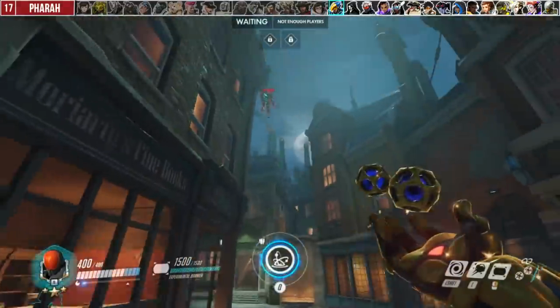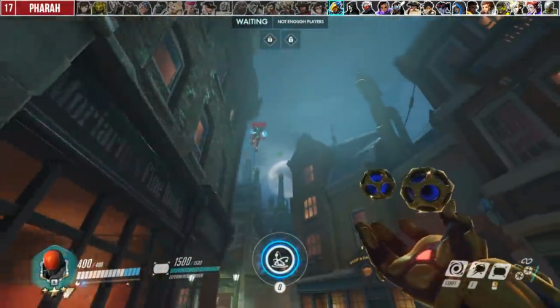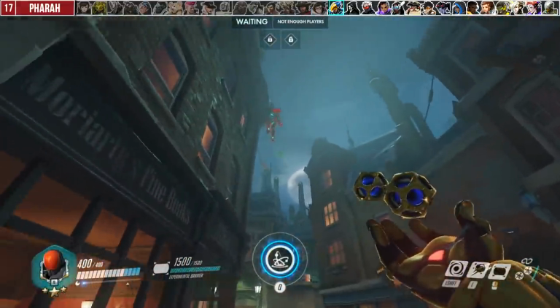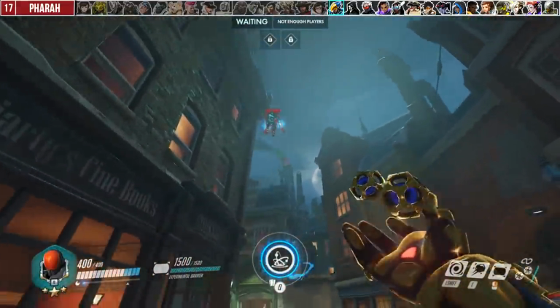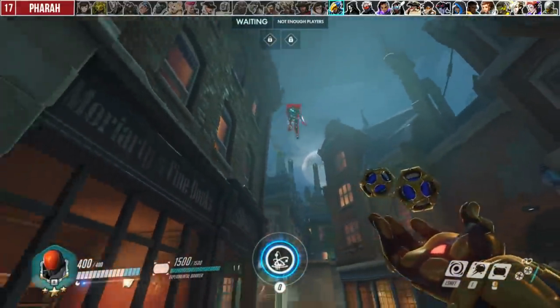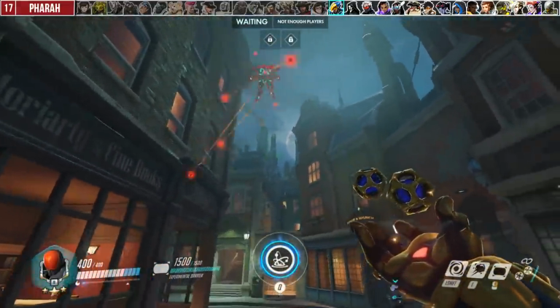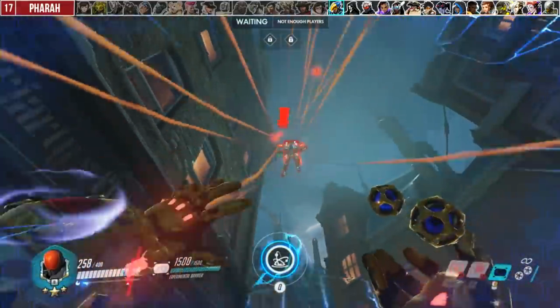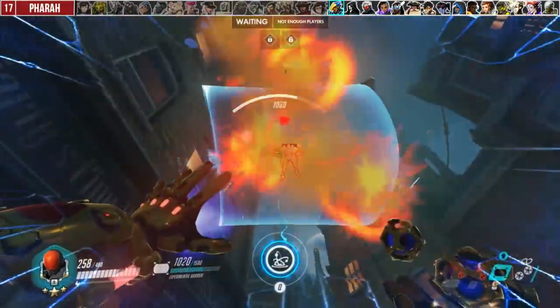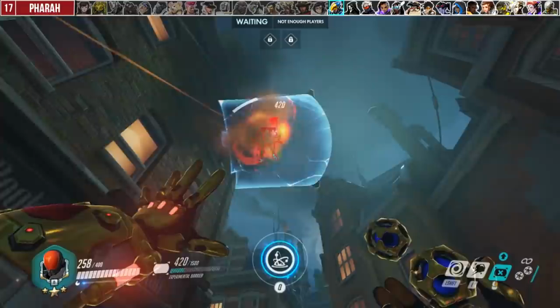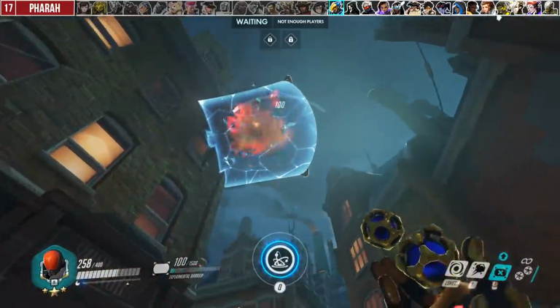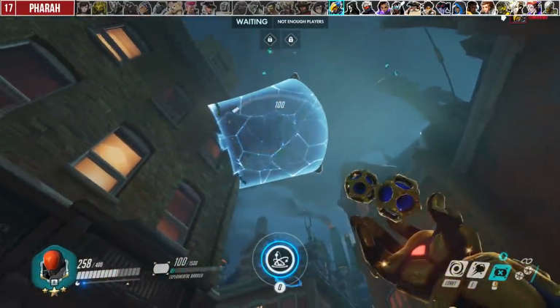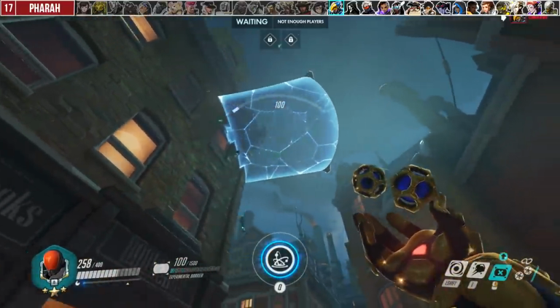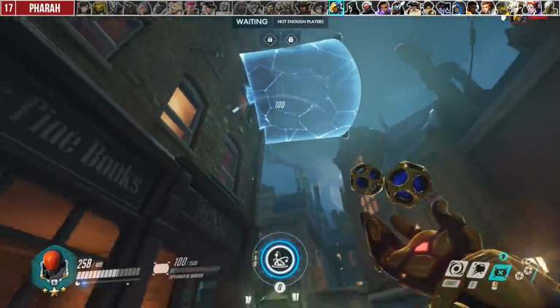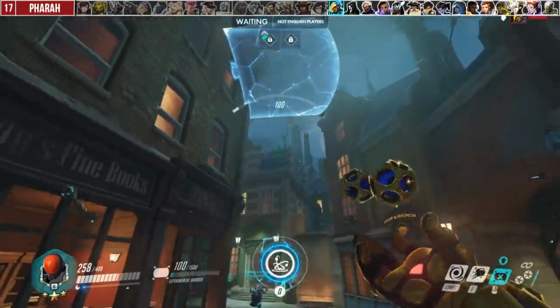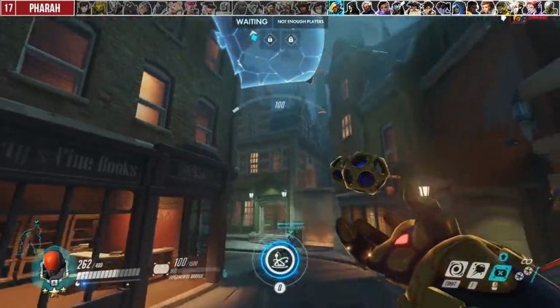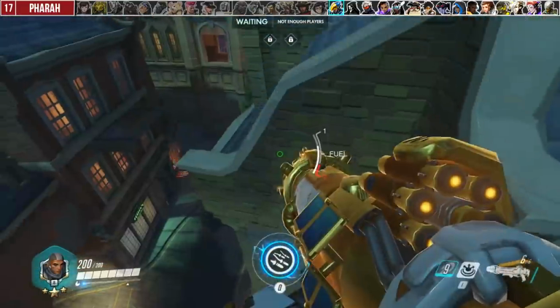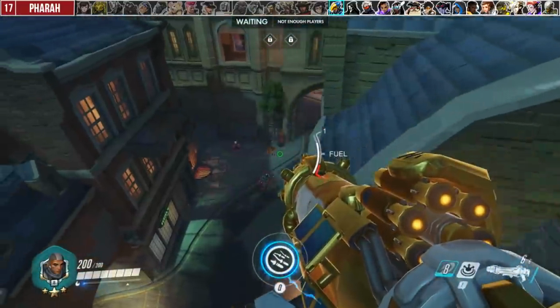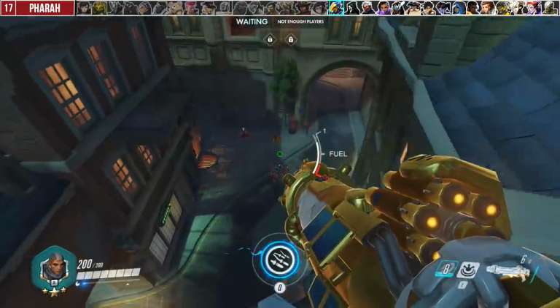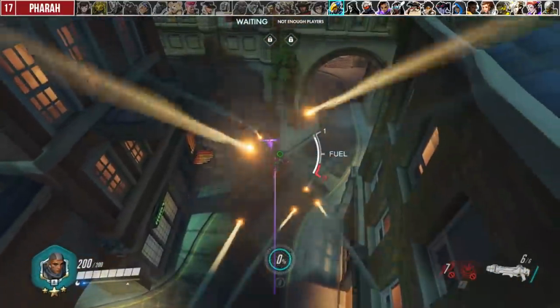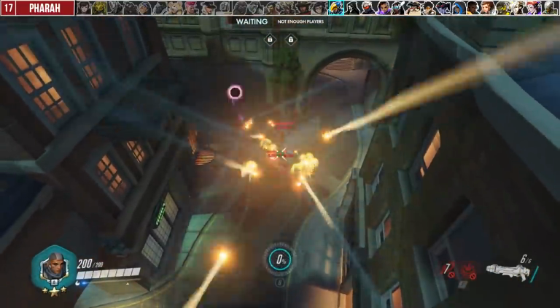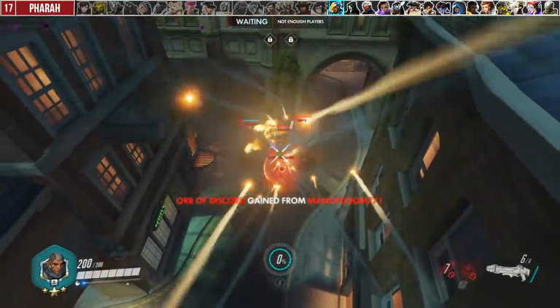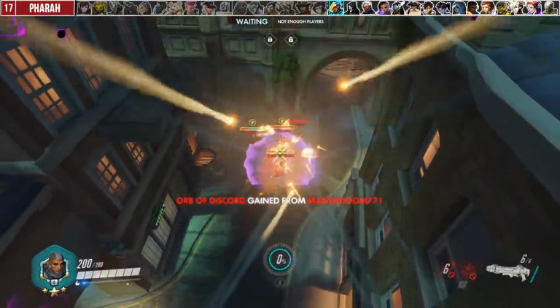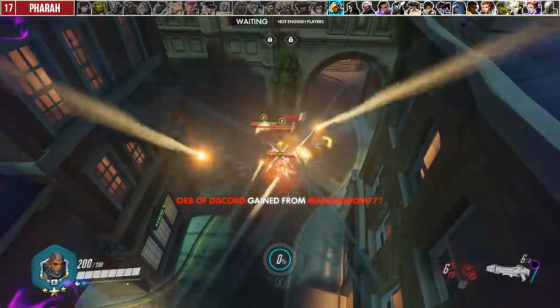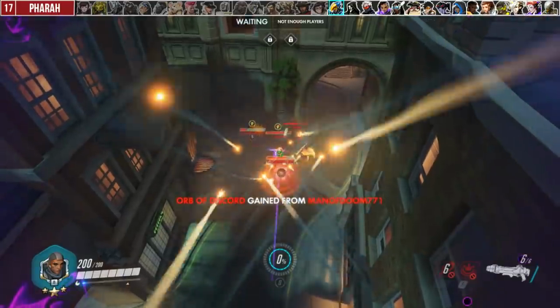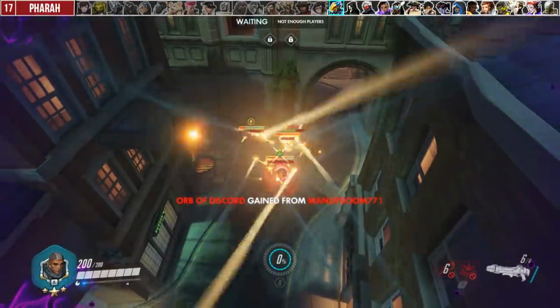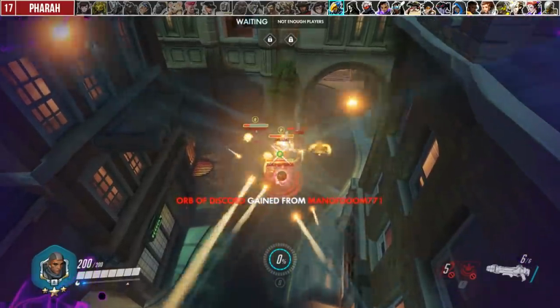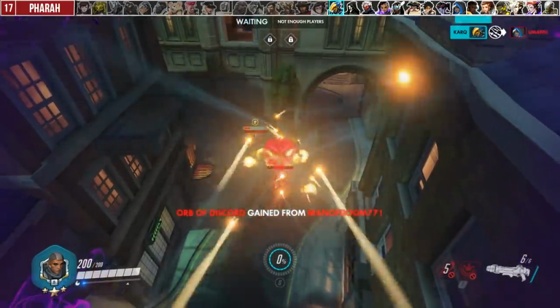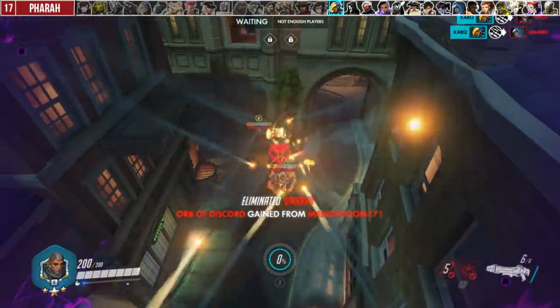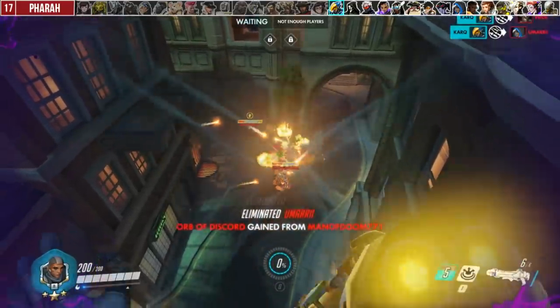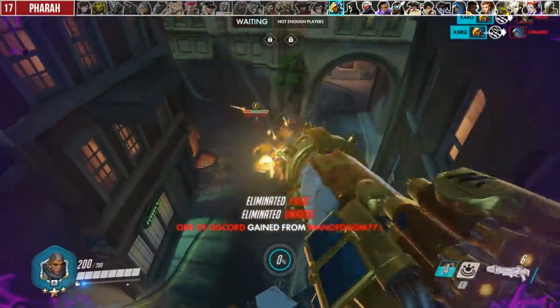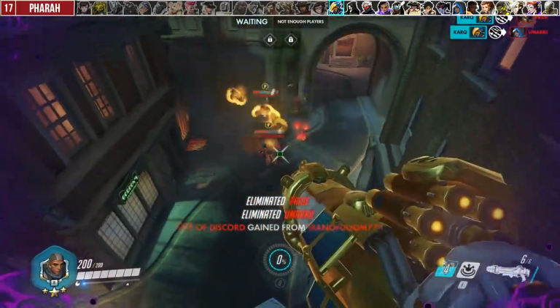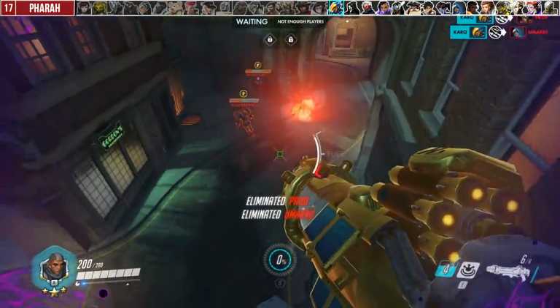Against Pharah's Barrage, throw your Experimental Barrier directly at her so that she dies from the splash damage of her own rockets. This is more consistent than using Kinetic Grasp because the hitbox is relatively small, and the barrier will still block the damage as it's flying through the air.